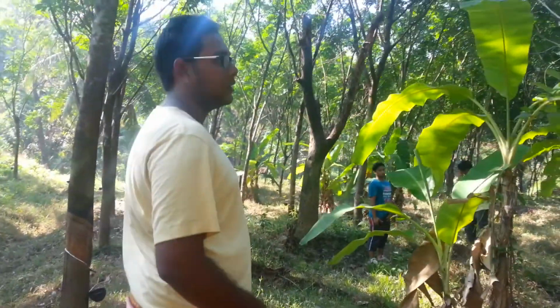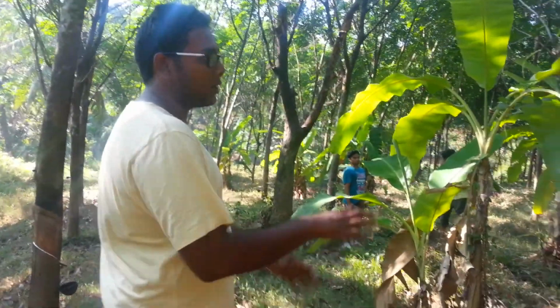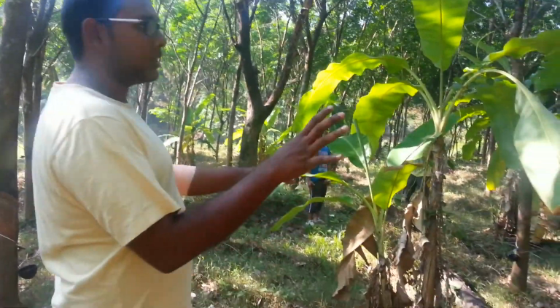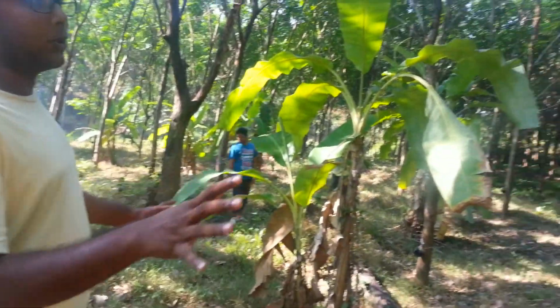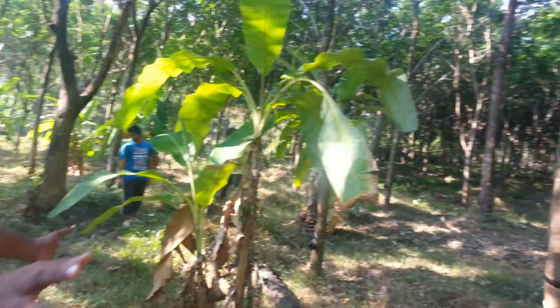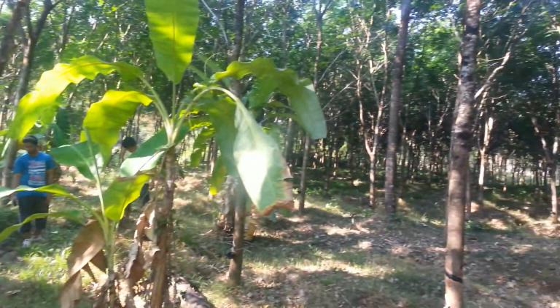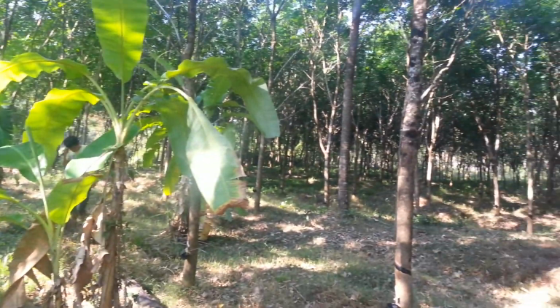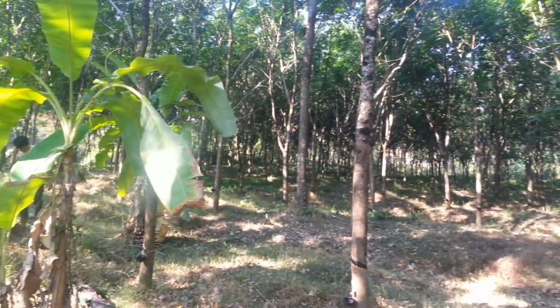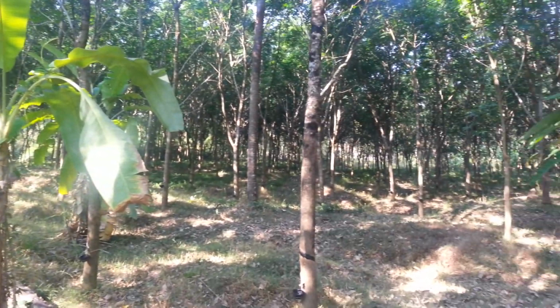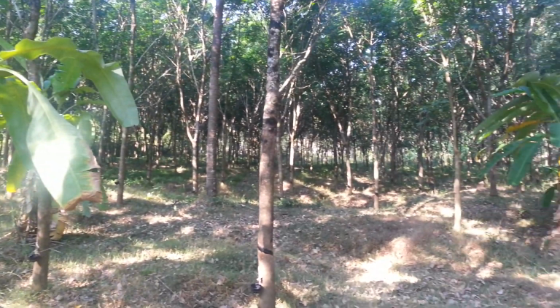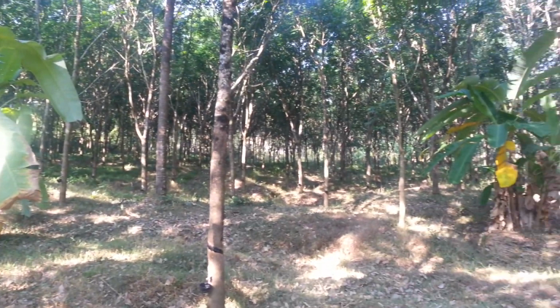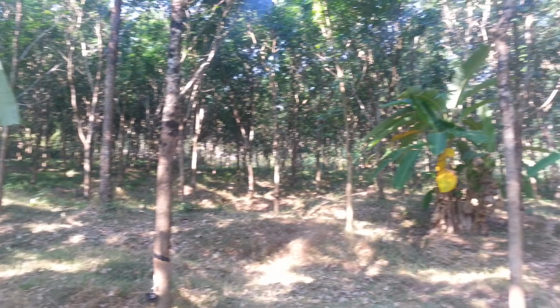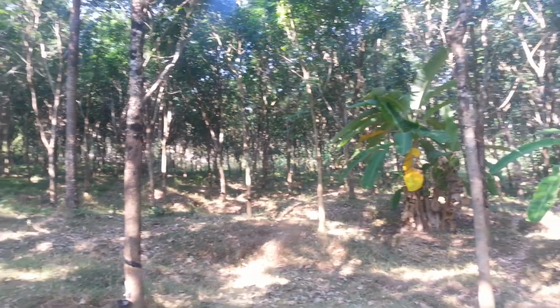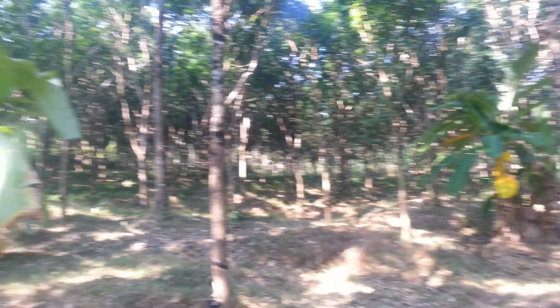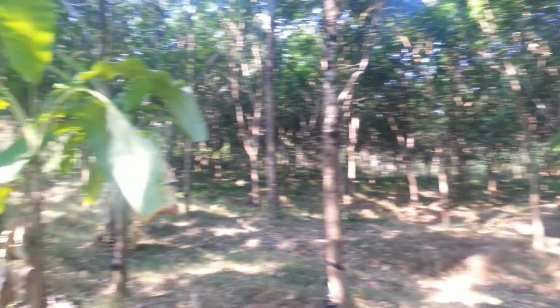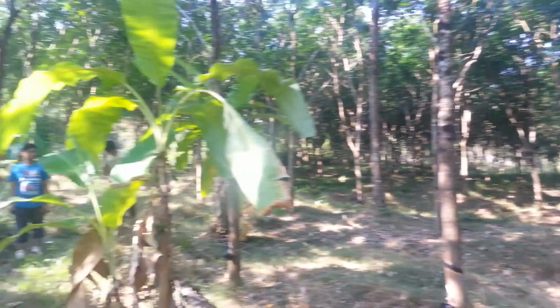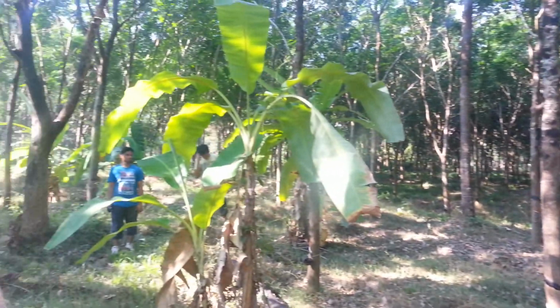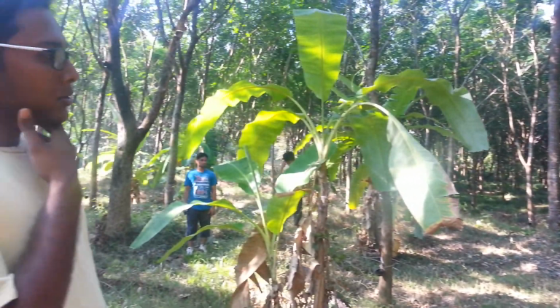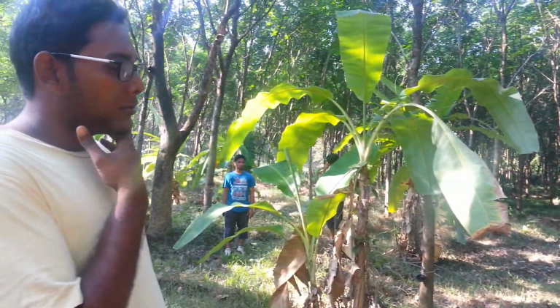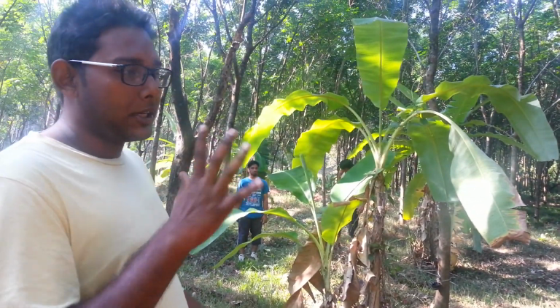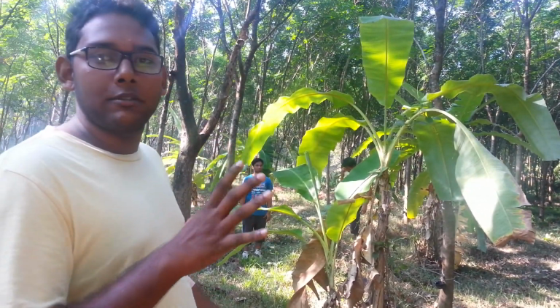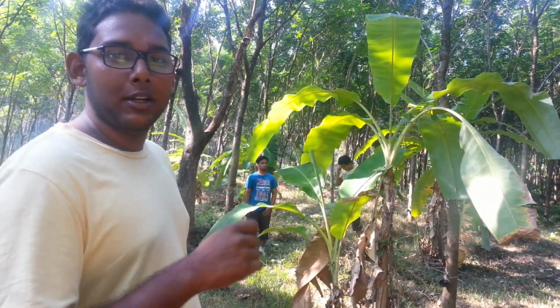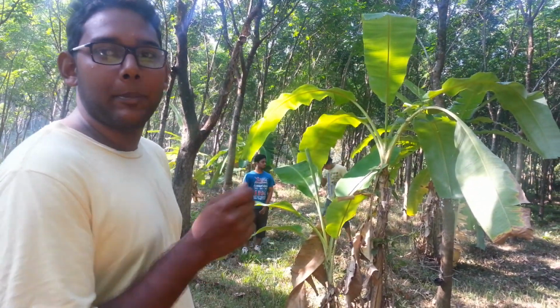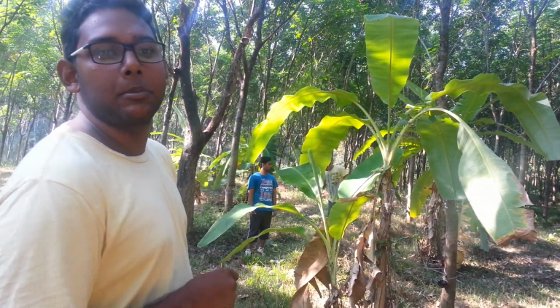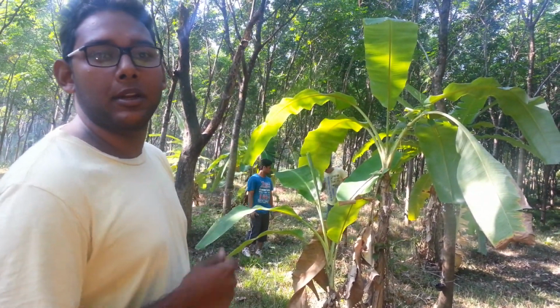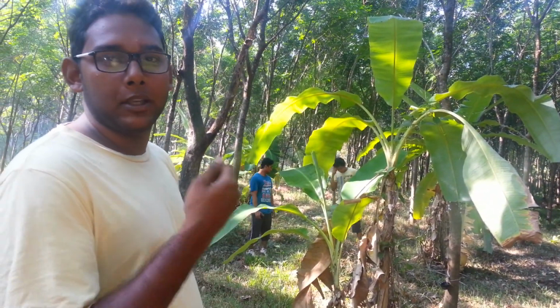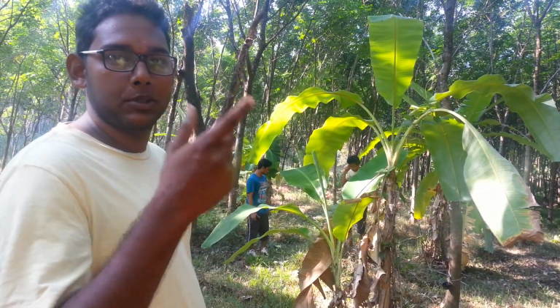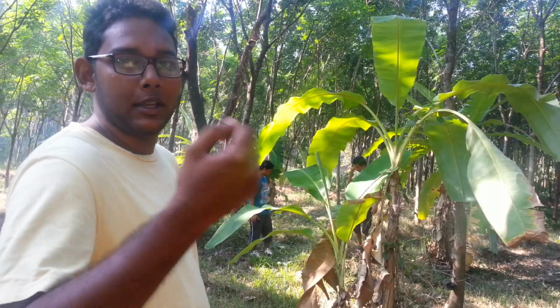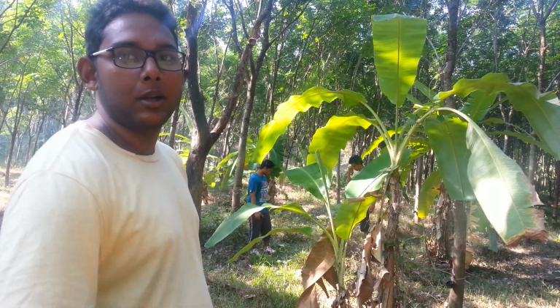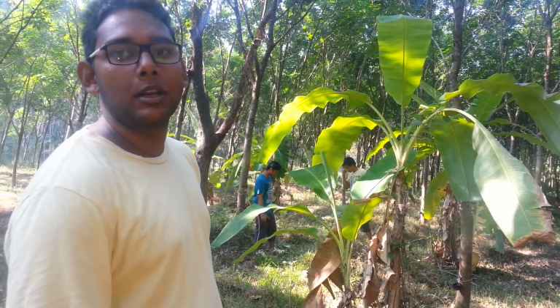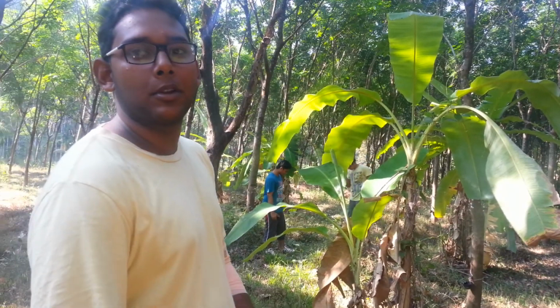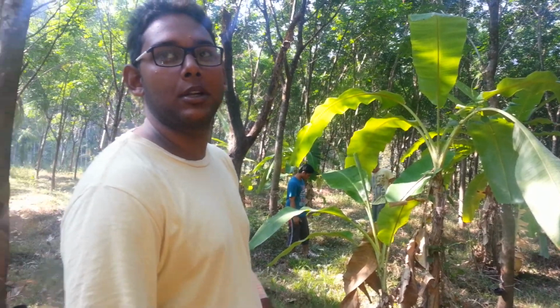These are the oldest trees that we have in our estate — approximately around 8 years old. These were the trees that we started tapping in the beginning. Tapping is the process of taking rubber milk from the rubber trees.